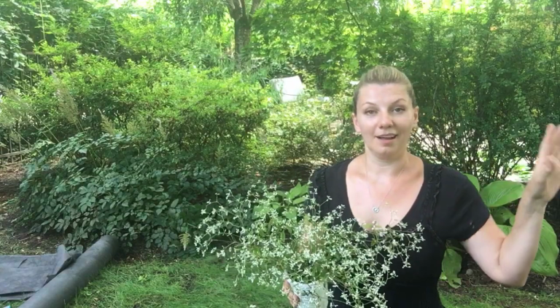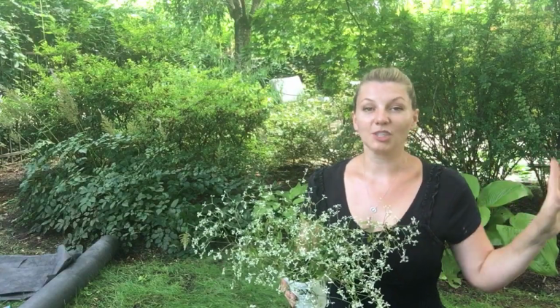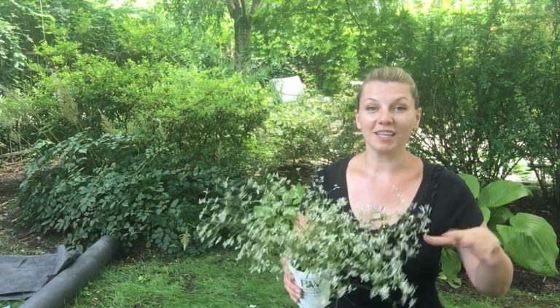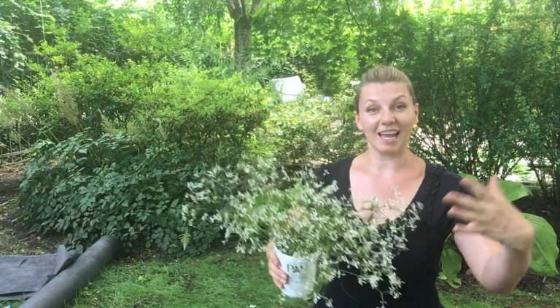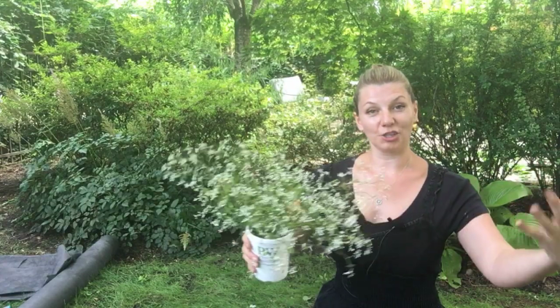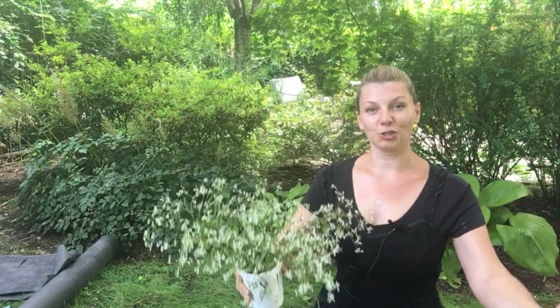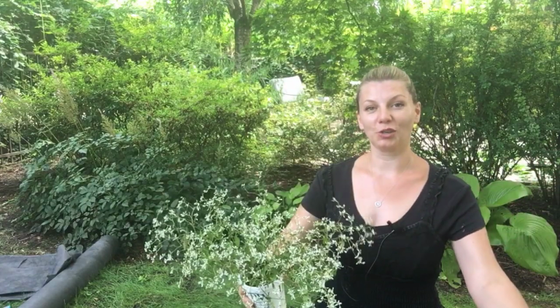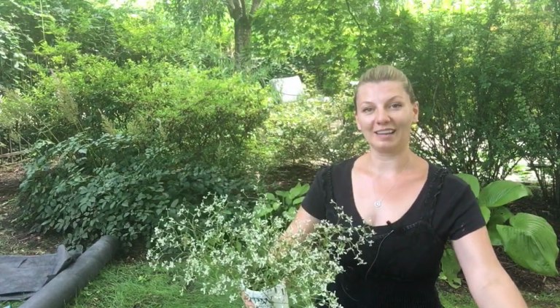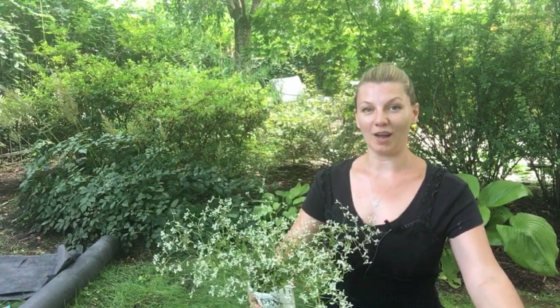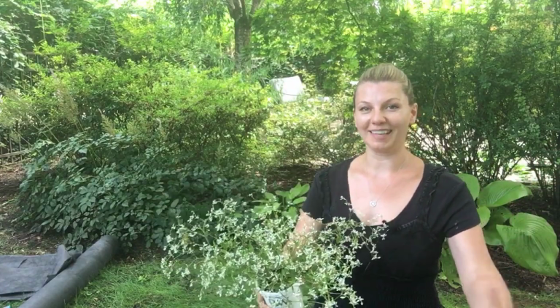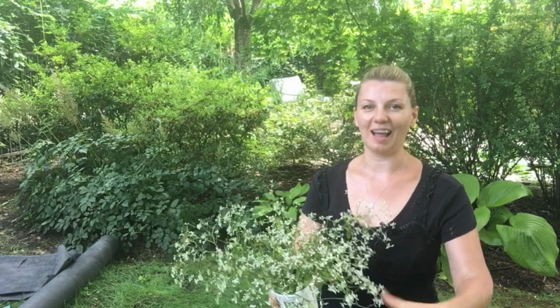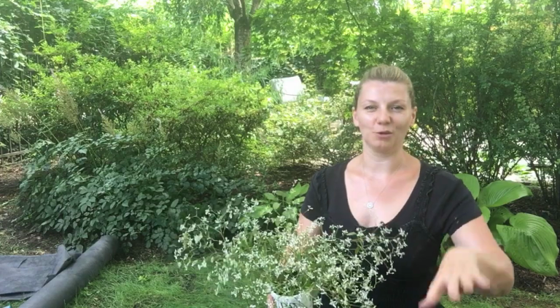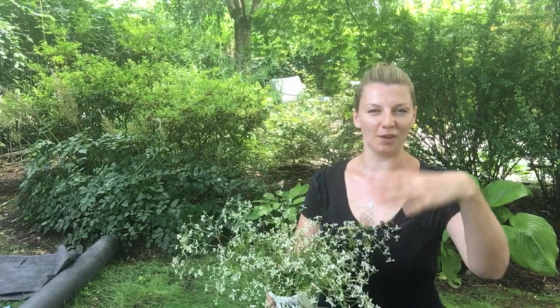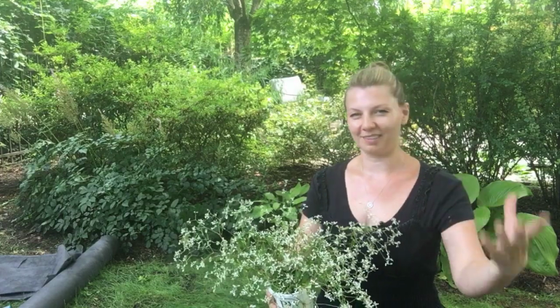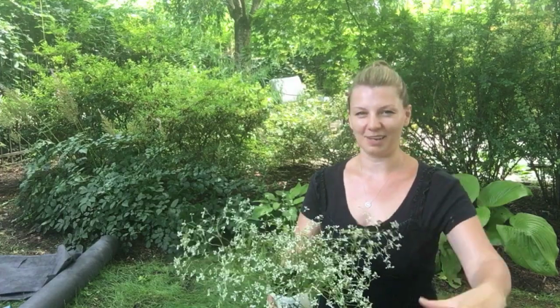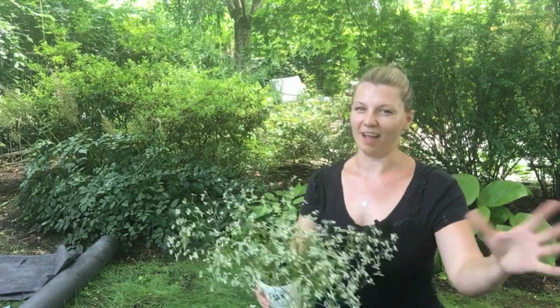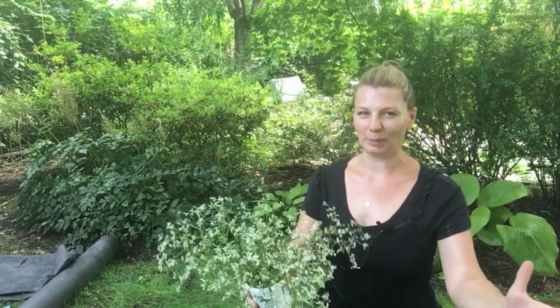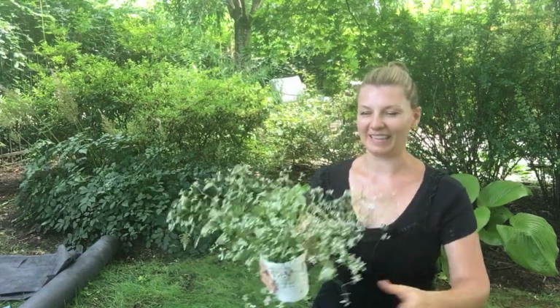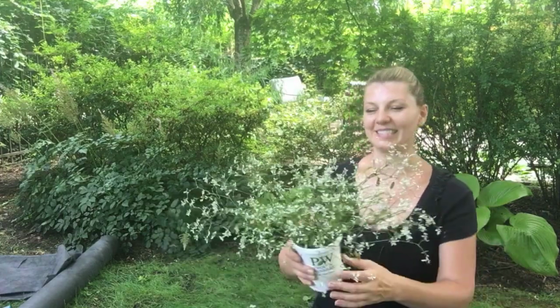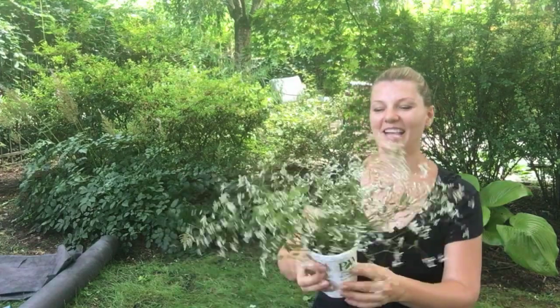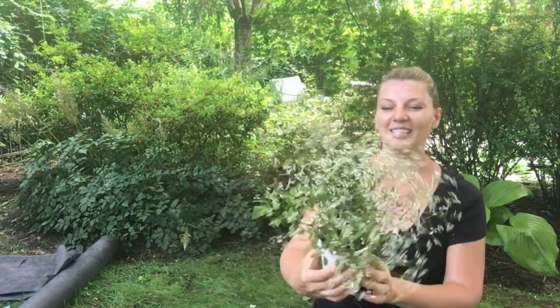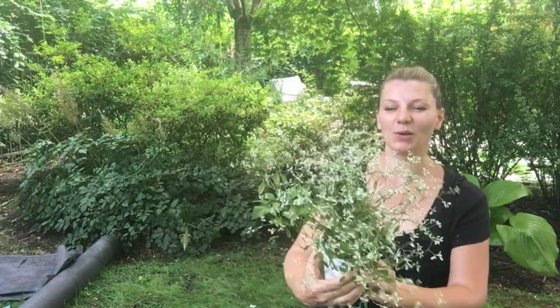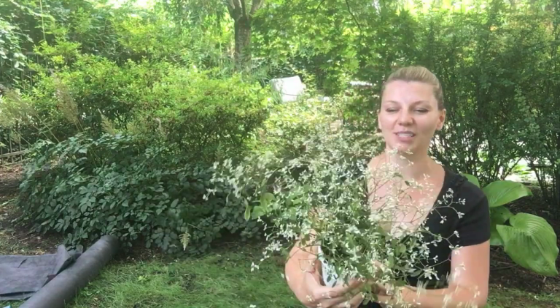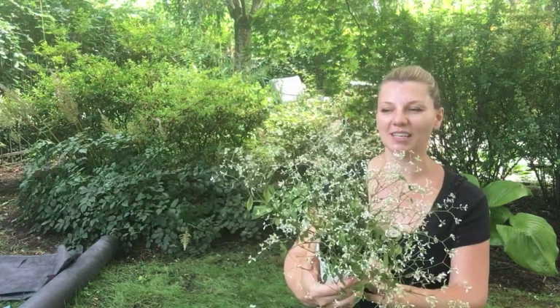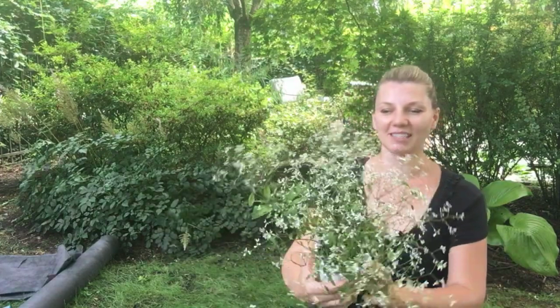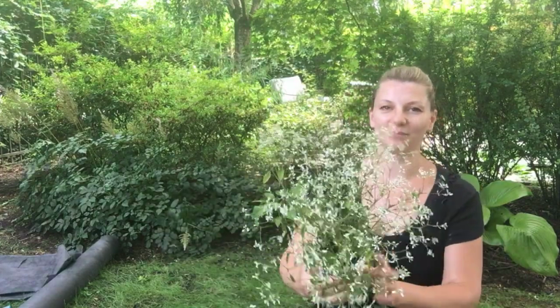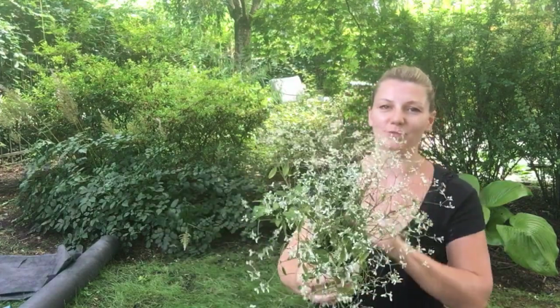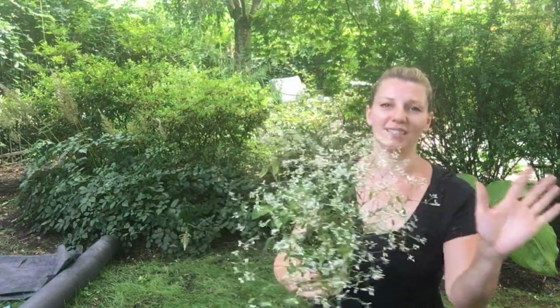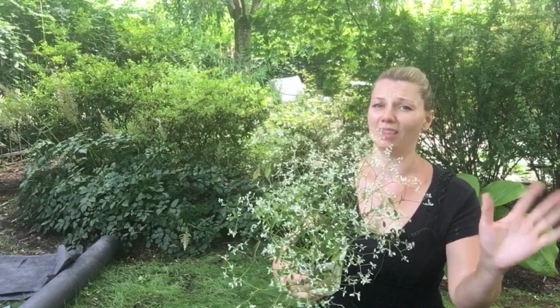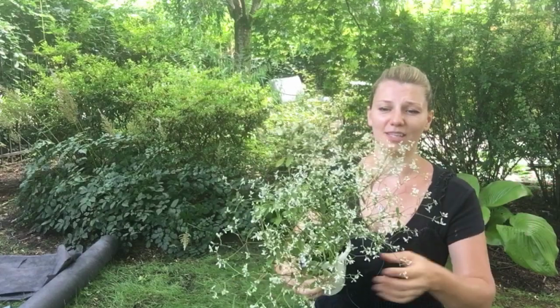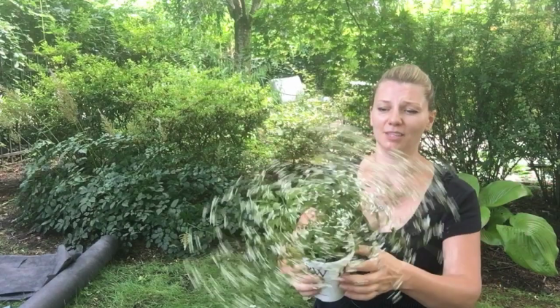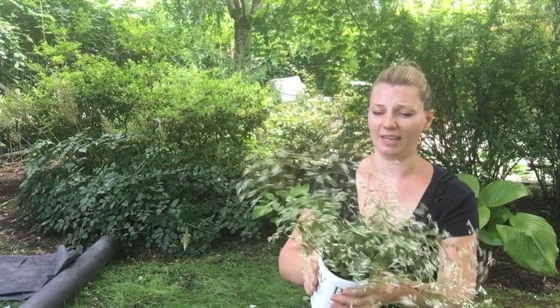It's actually going to look like a white cloud with the other plants. This one is just a lovely, lovely plant.